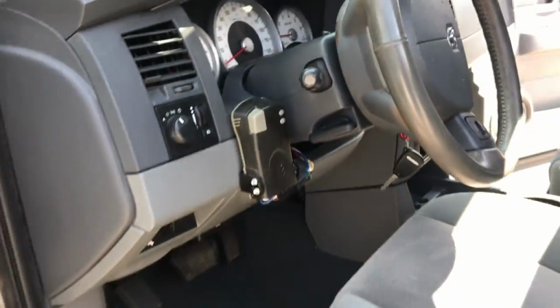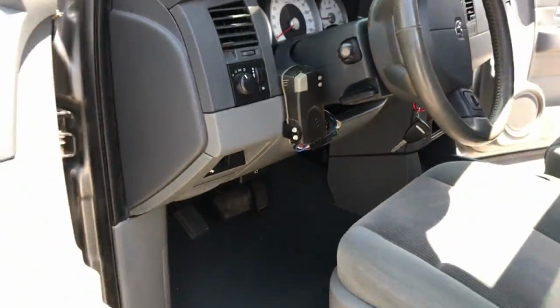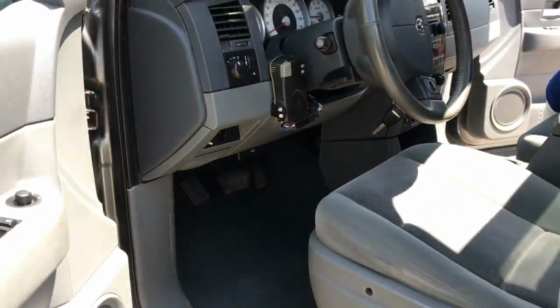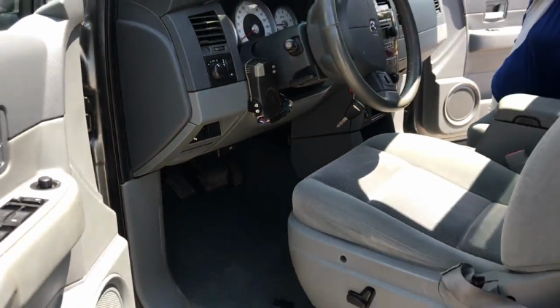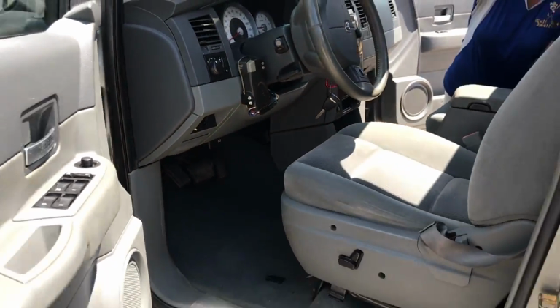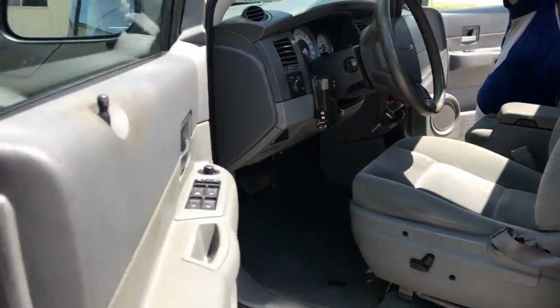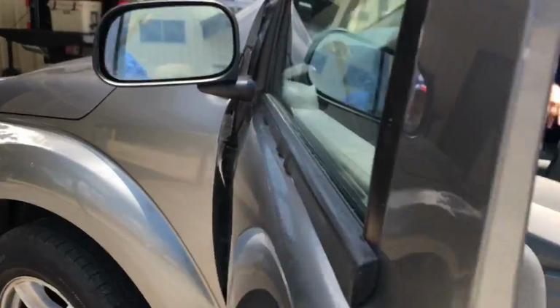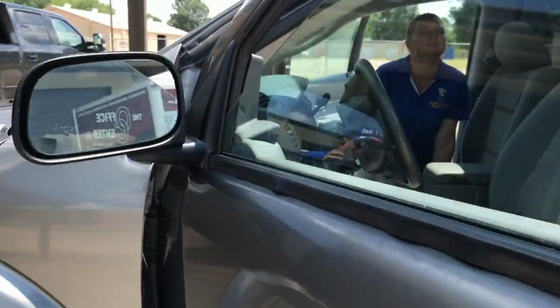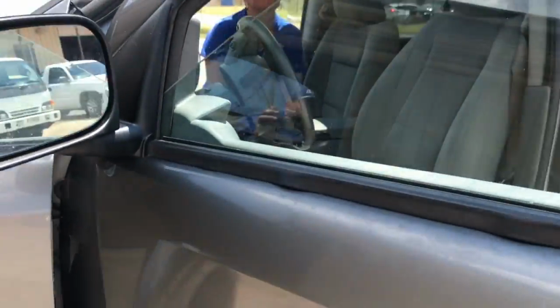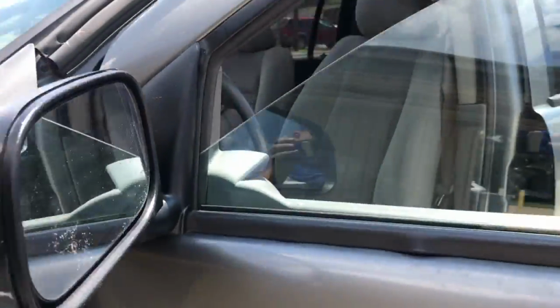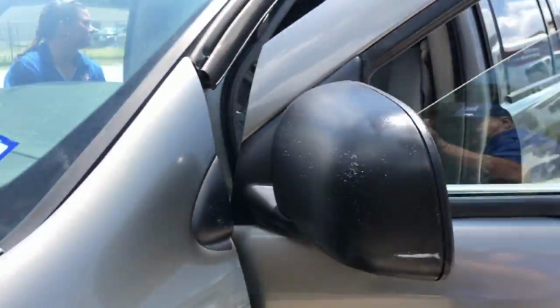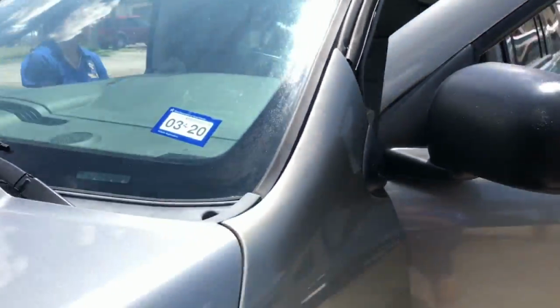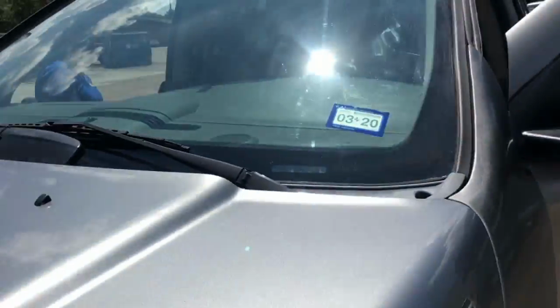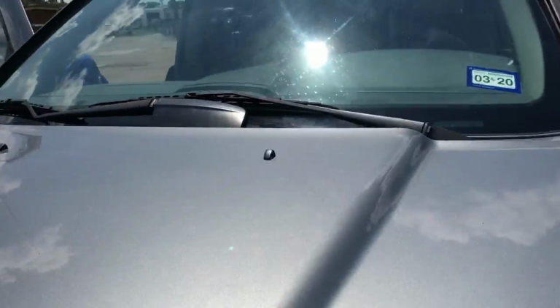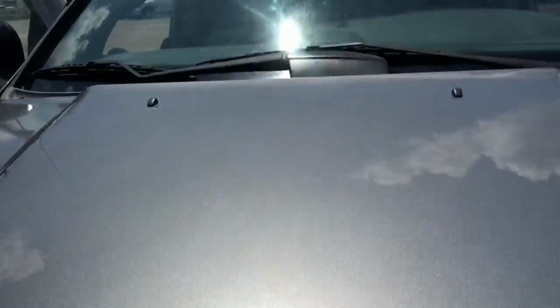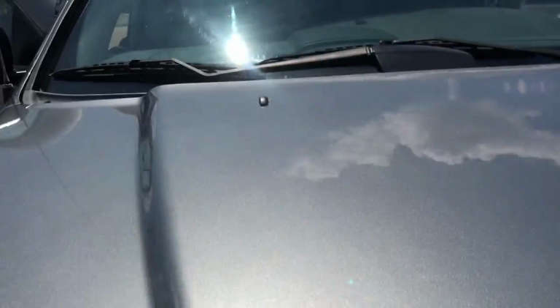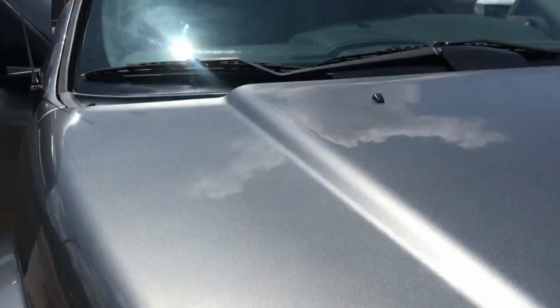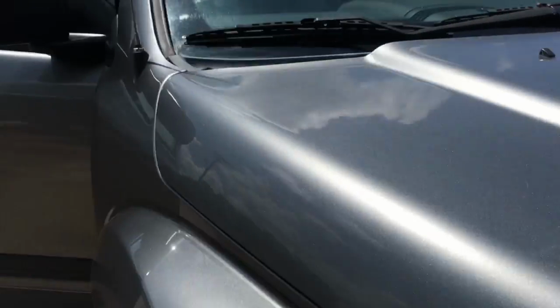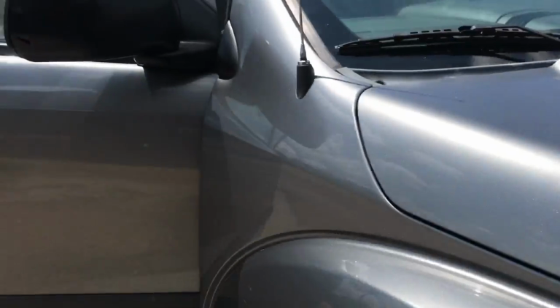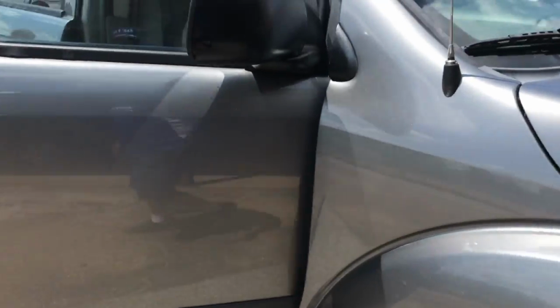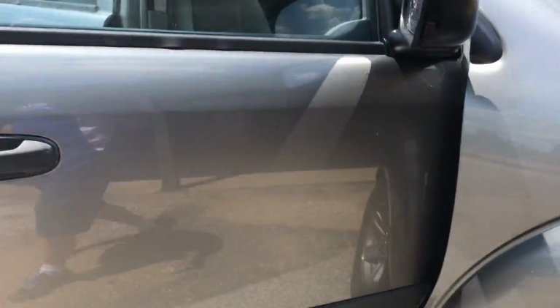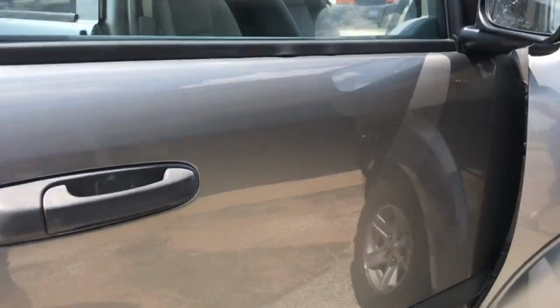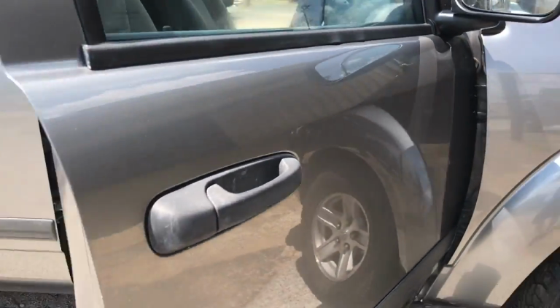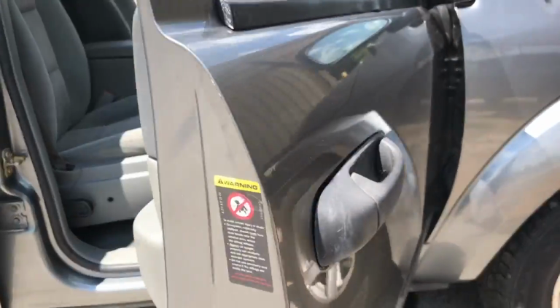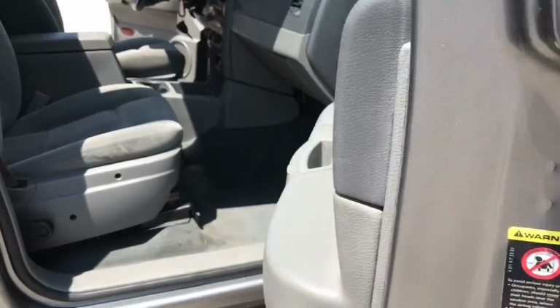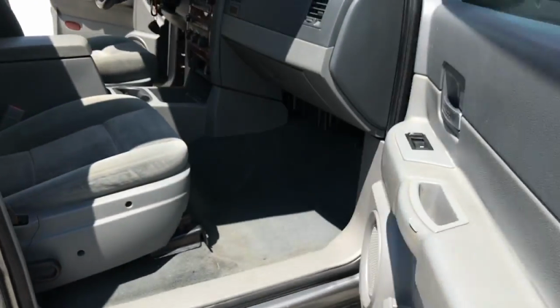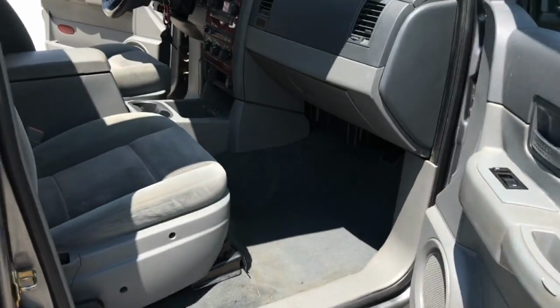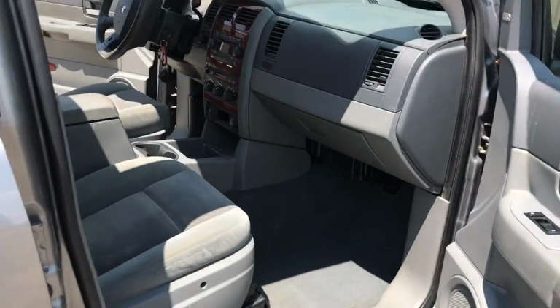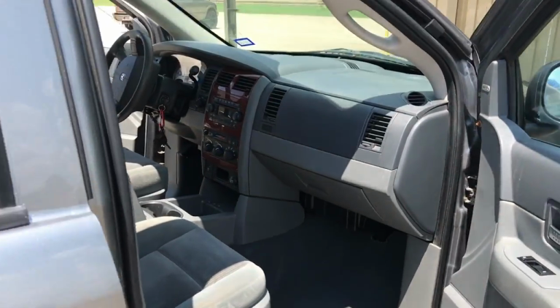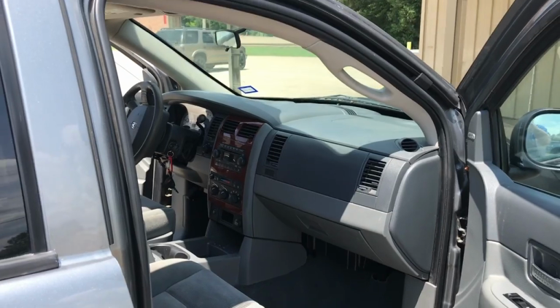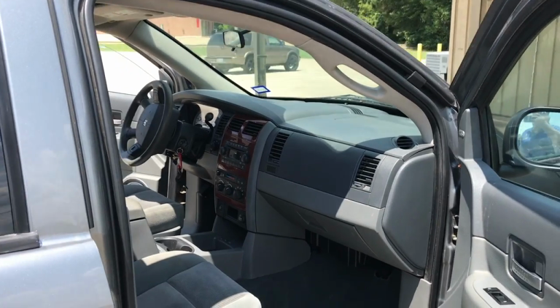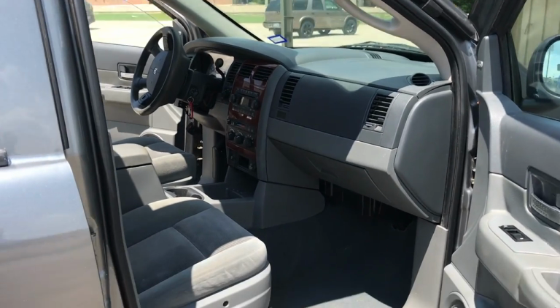This vehicle belongs to a widow who lost her husband. She doesn't need the vehicle anymore and bought herself a smaller car.